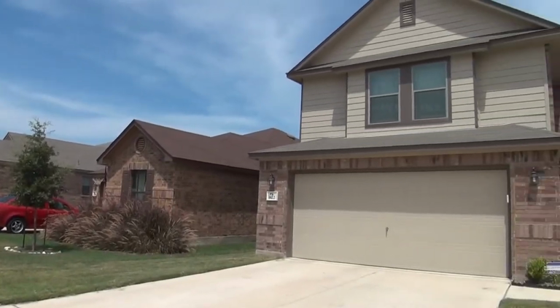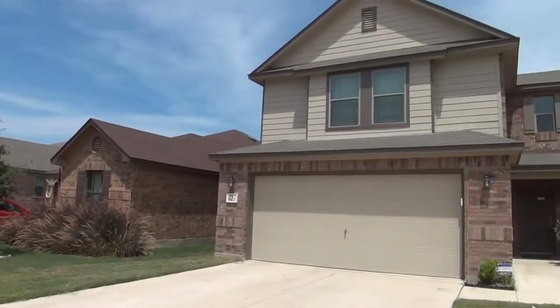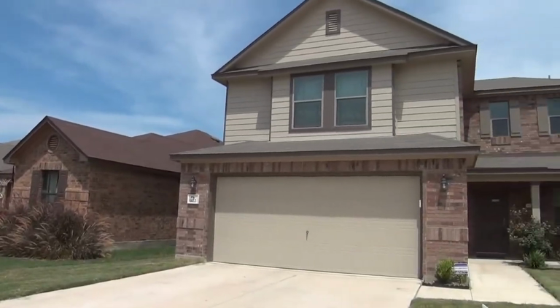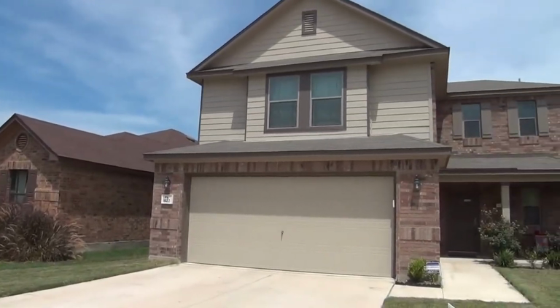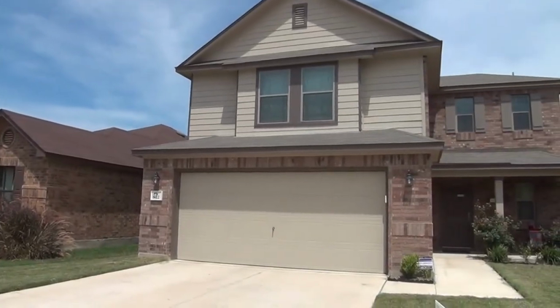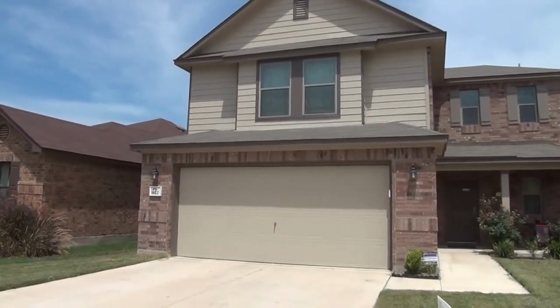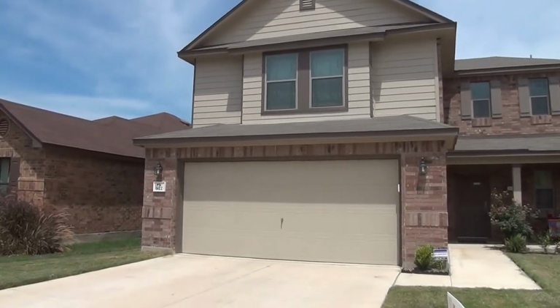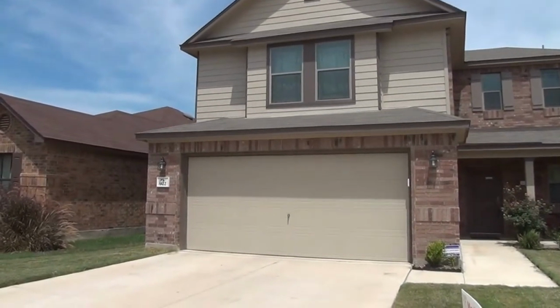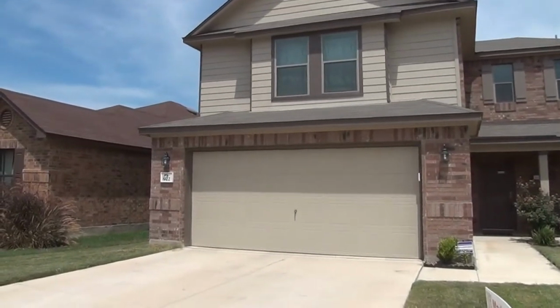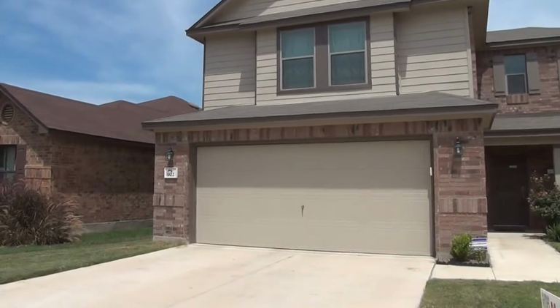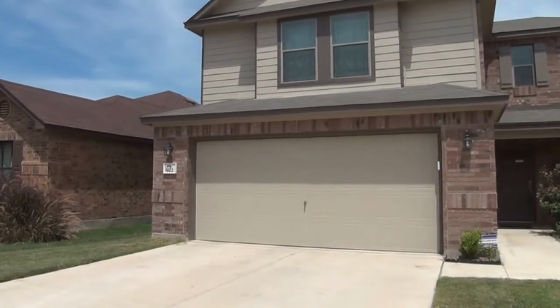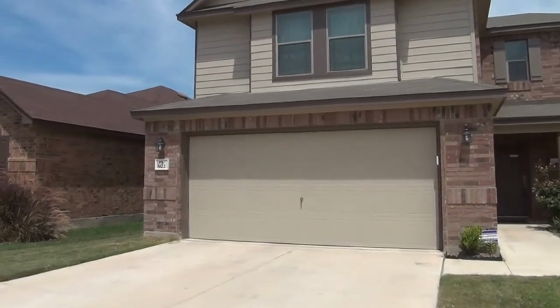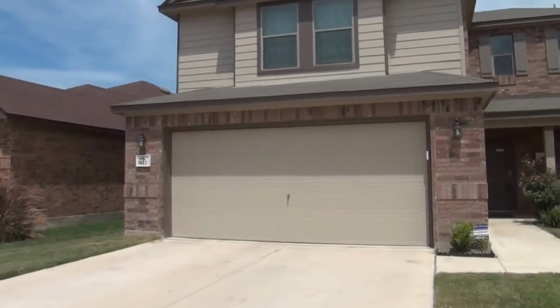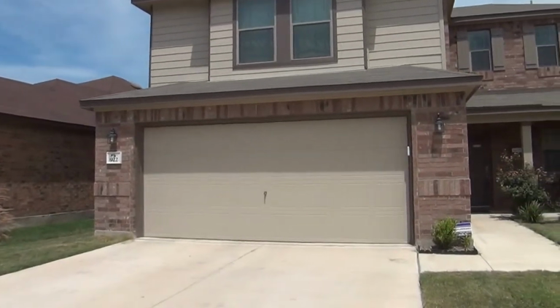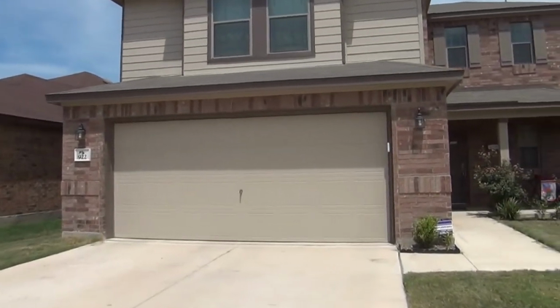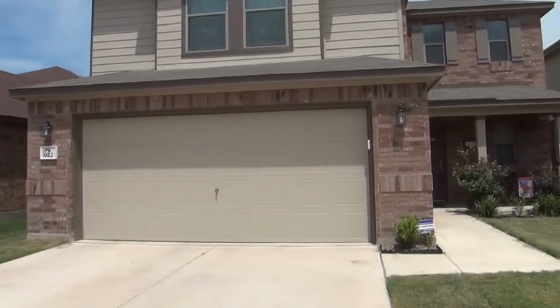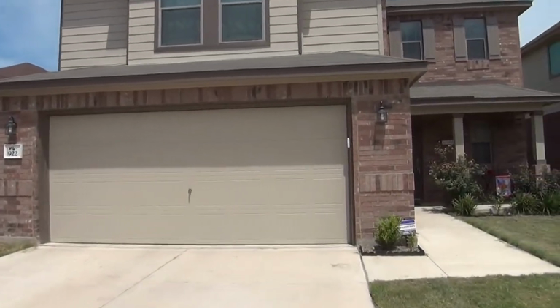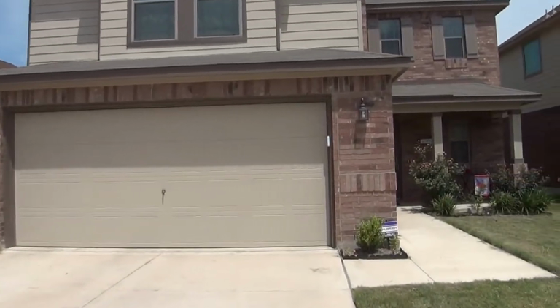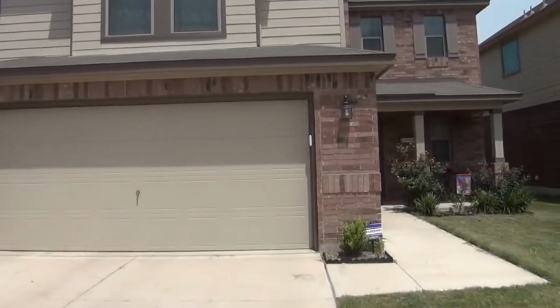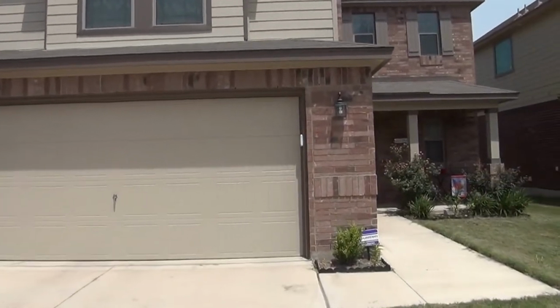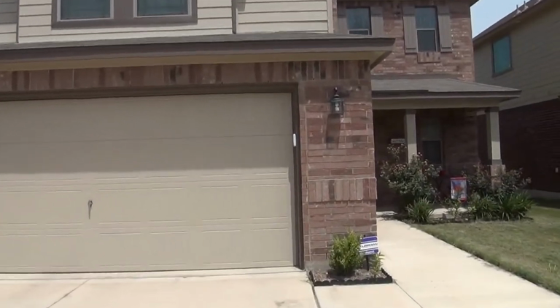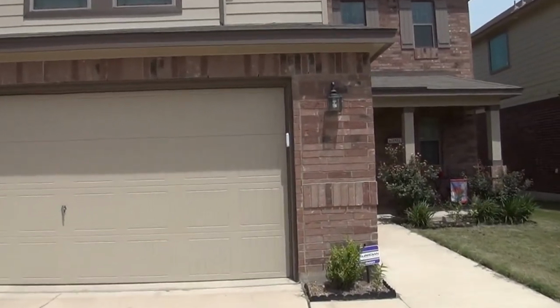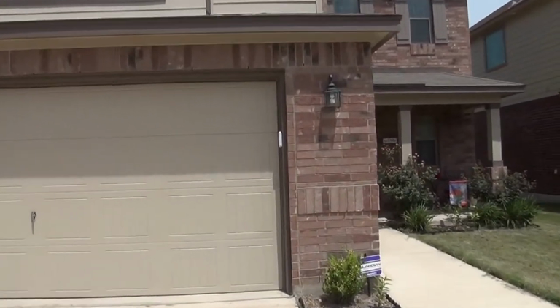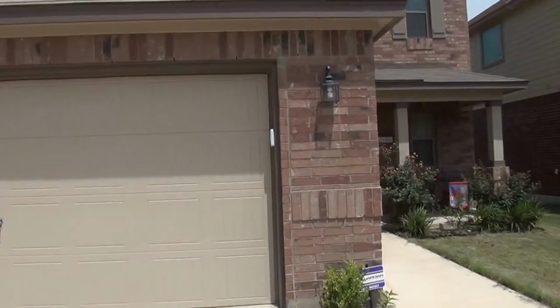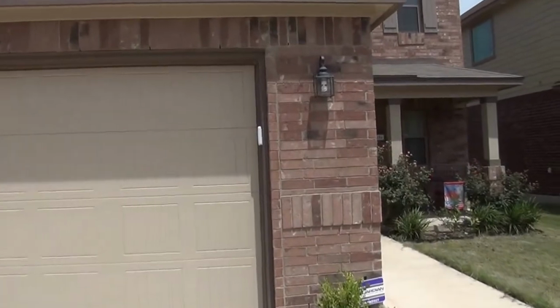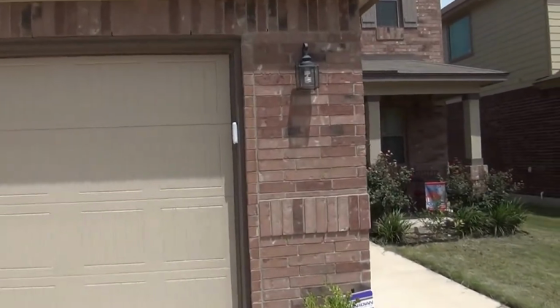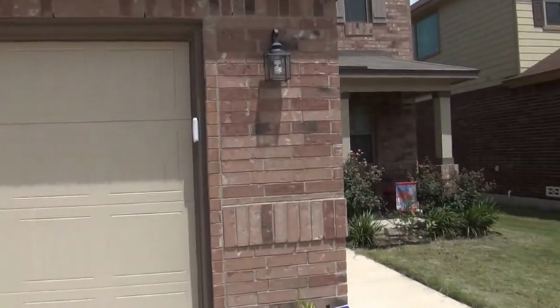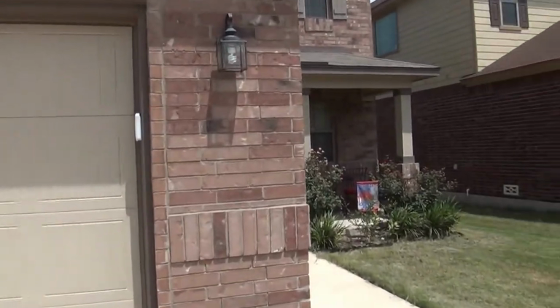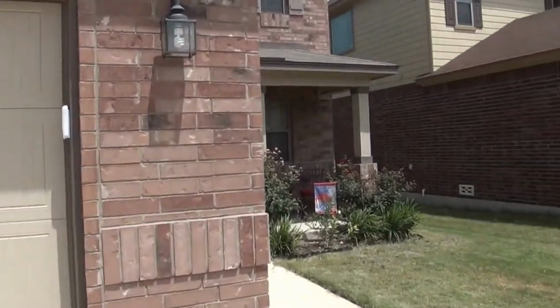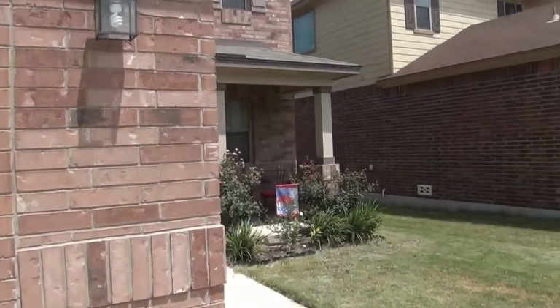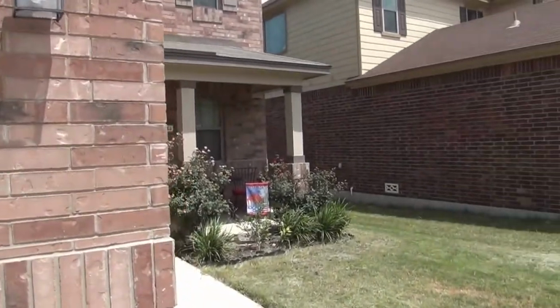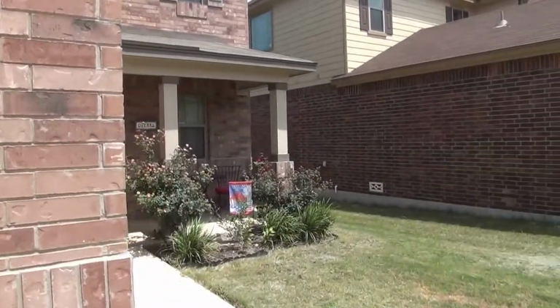This house was built in 2011. I'm going to give you a look inside. This is a three bedroom, two and a half bath. Square footage is roughly 1,690 square feet.